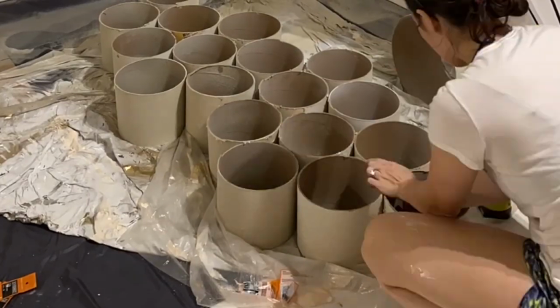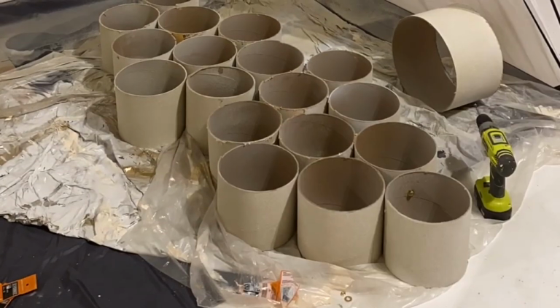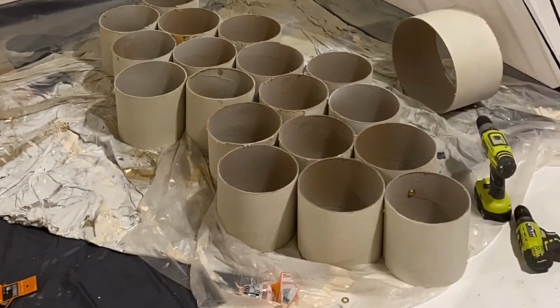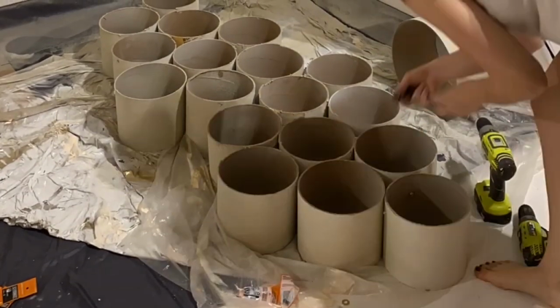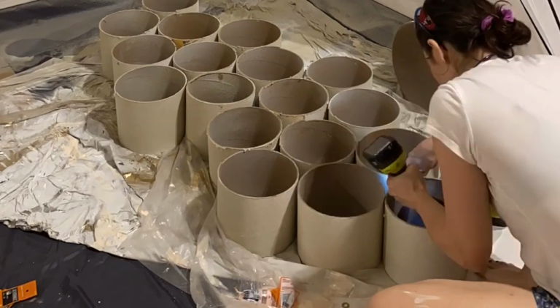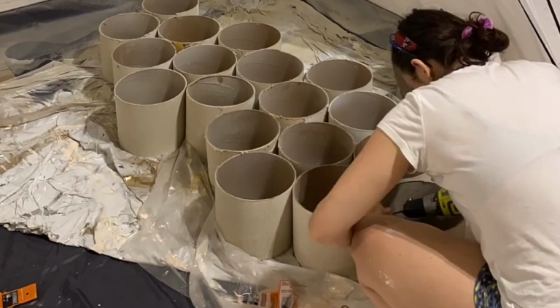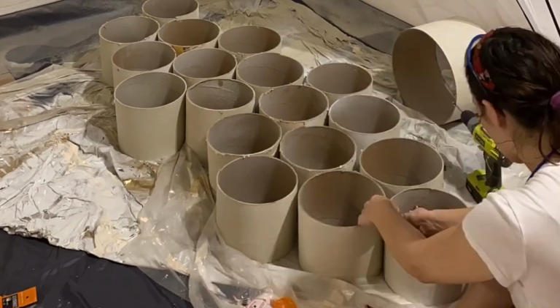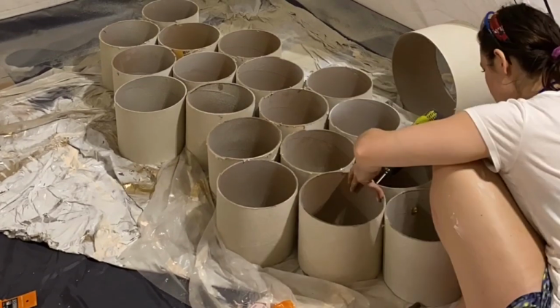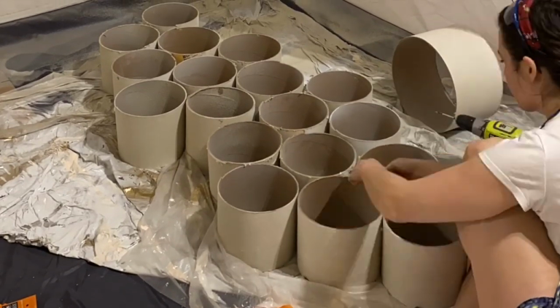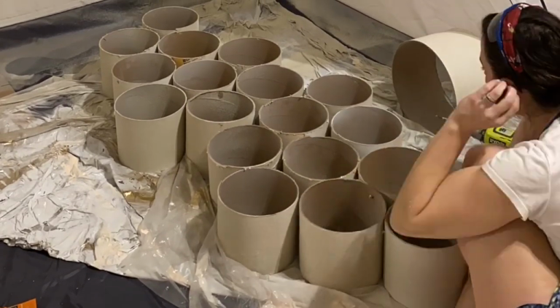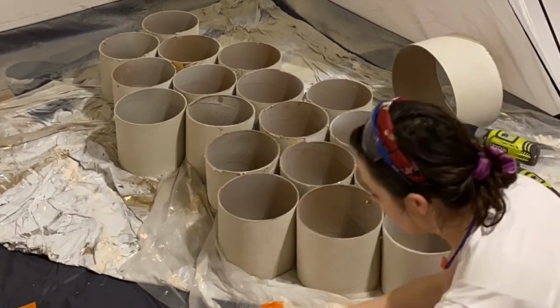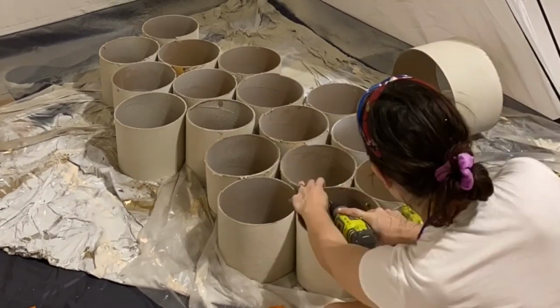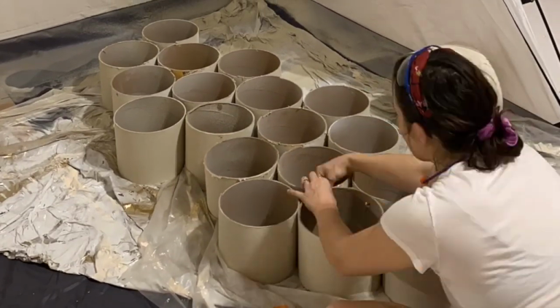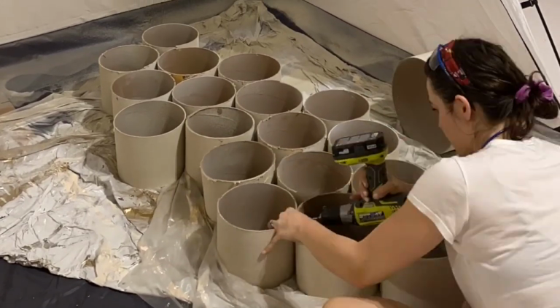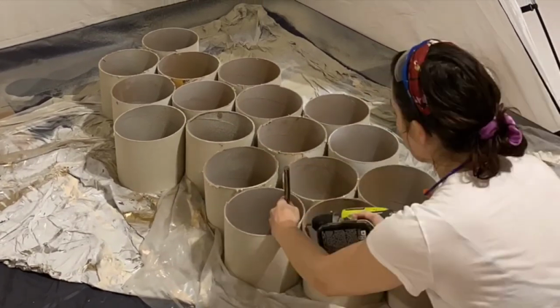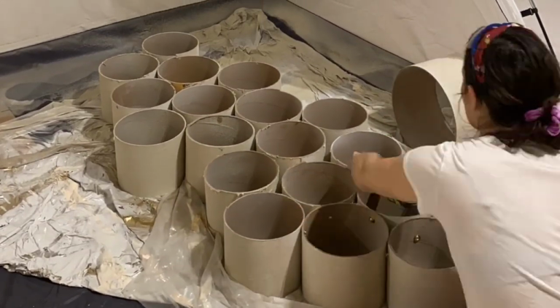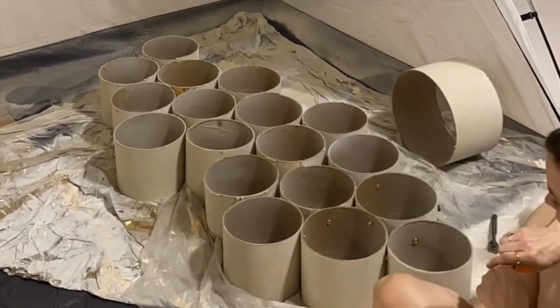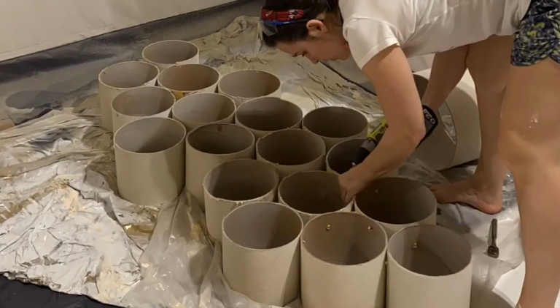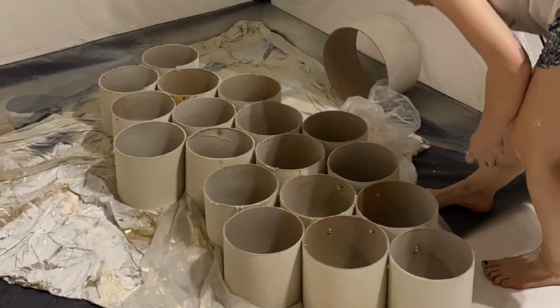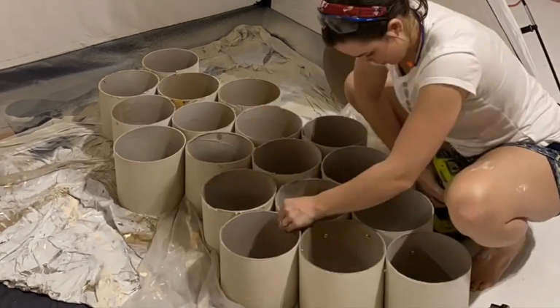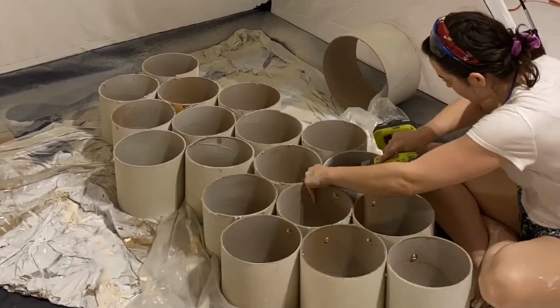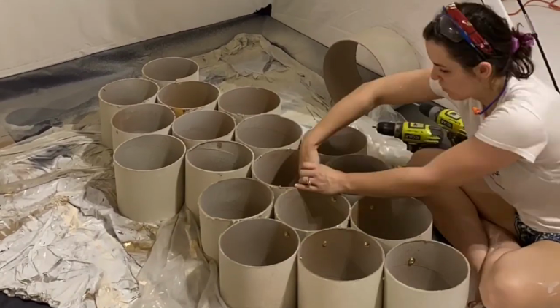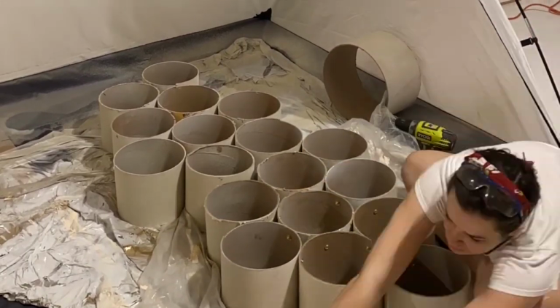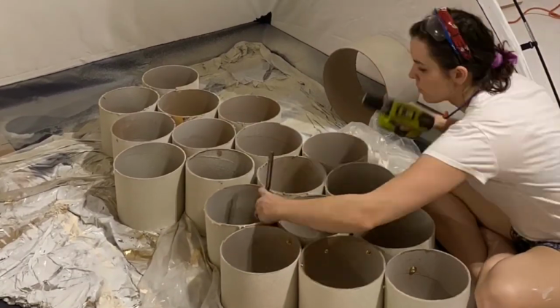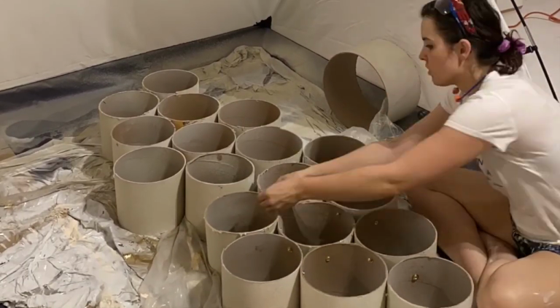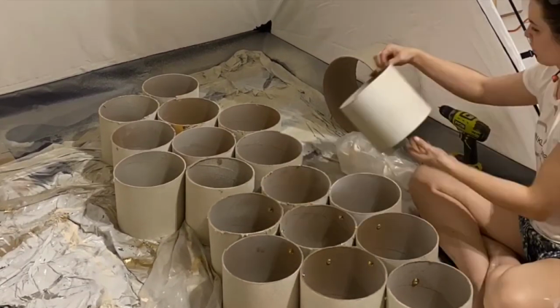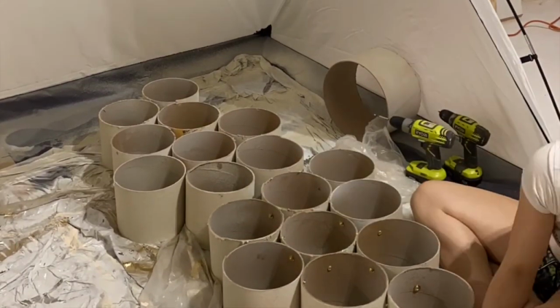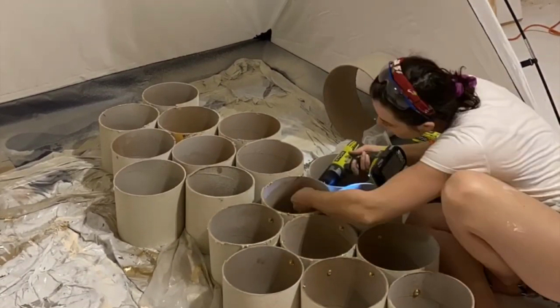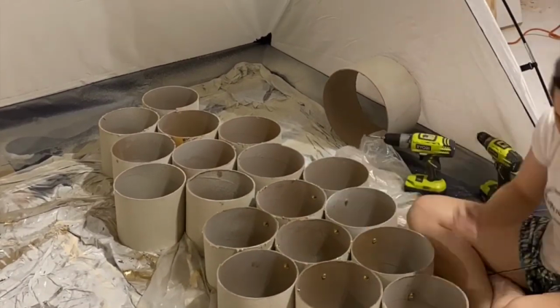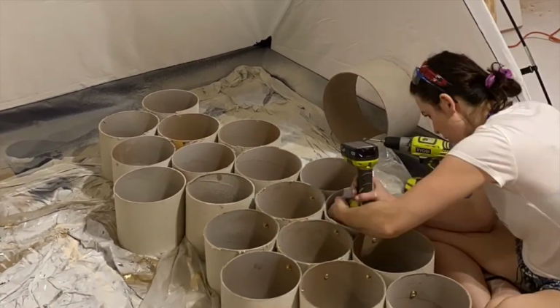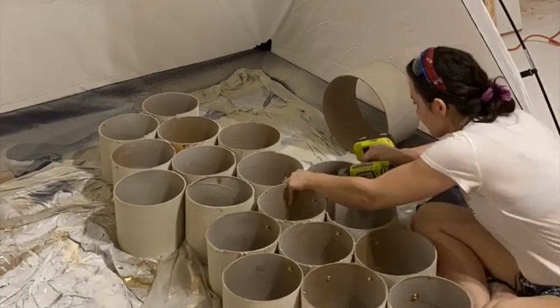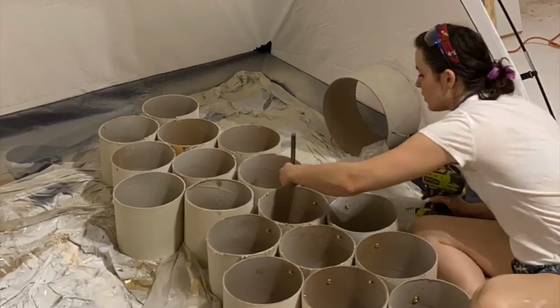I drilled holes between the tubes and attached them together with machine screws and lock nuts. I added some corner braces into the inside of a few of the tubes and used those to attach my beehive situation to the wall, sinking it into studs.